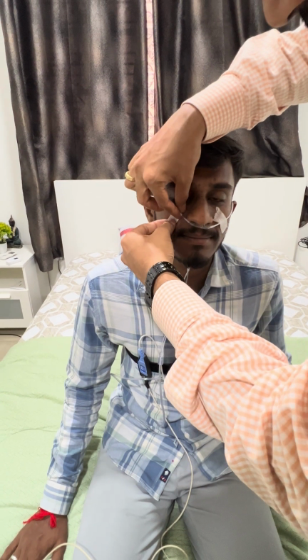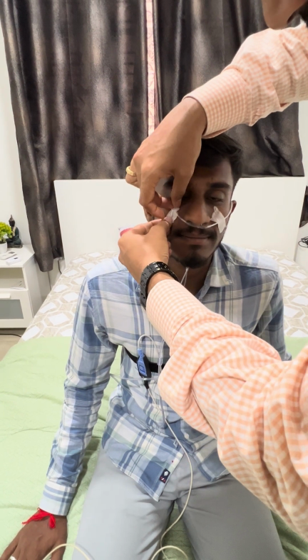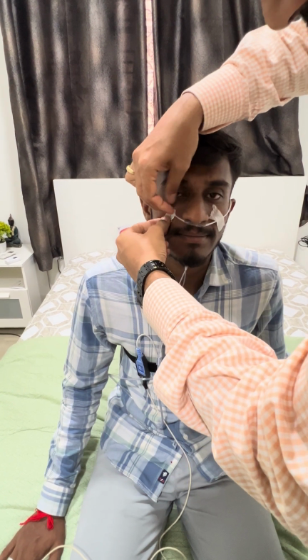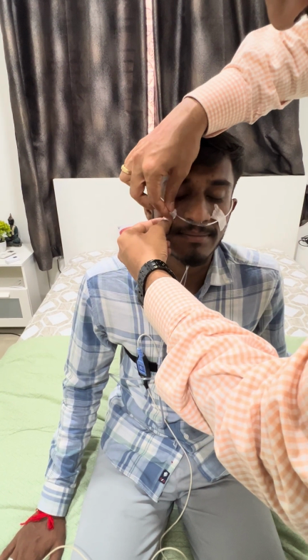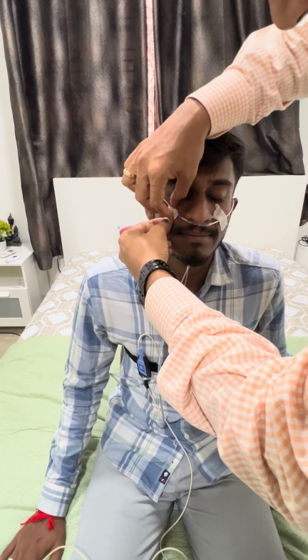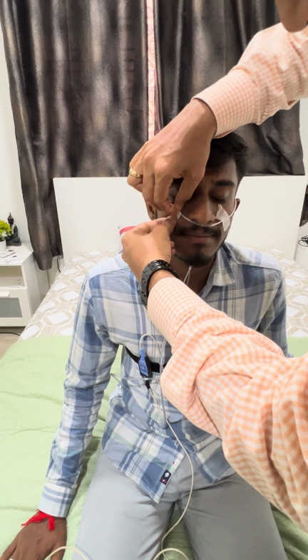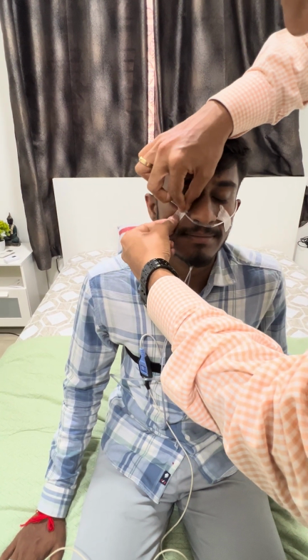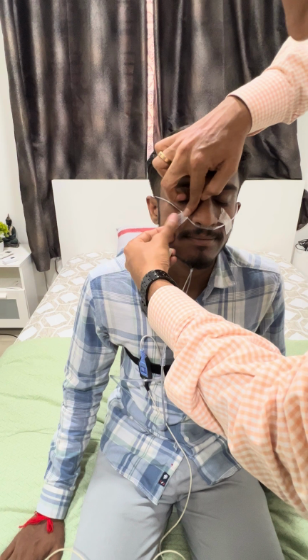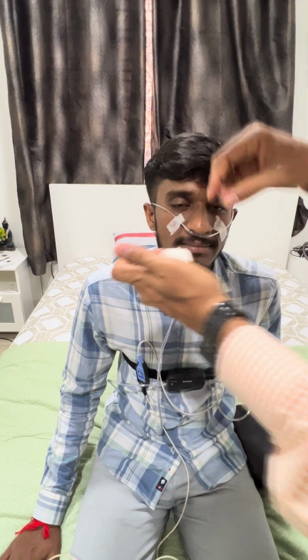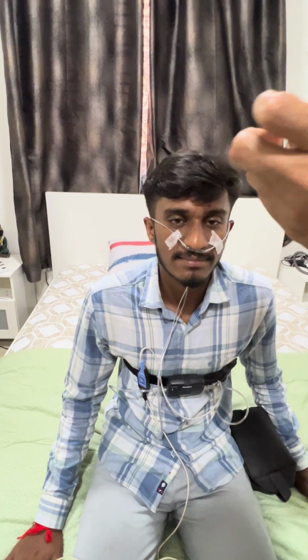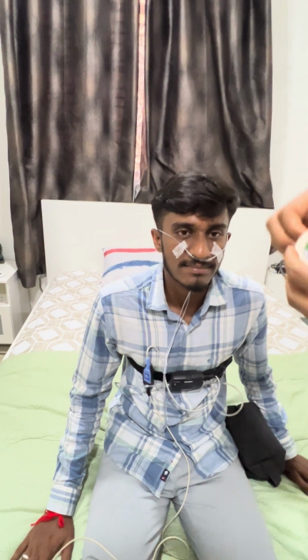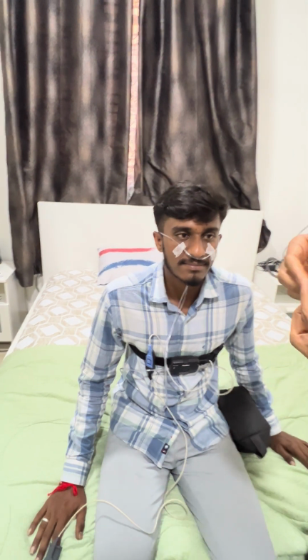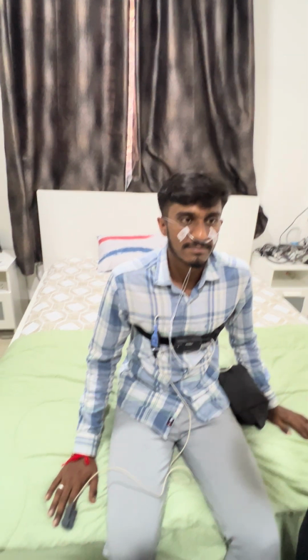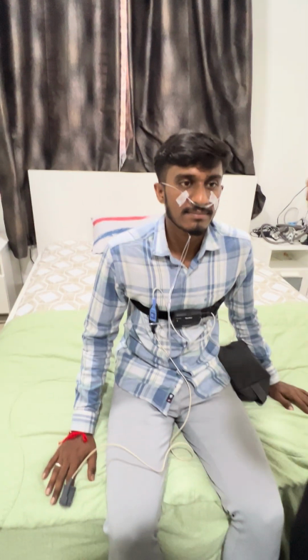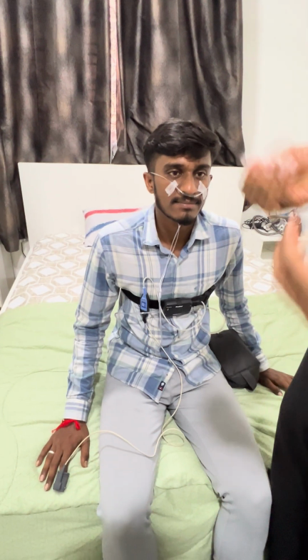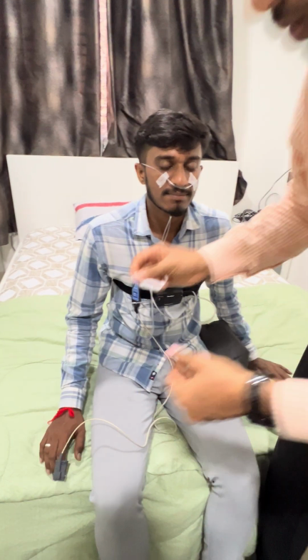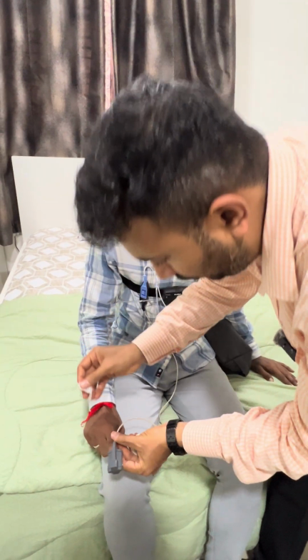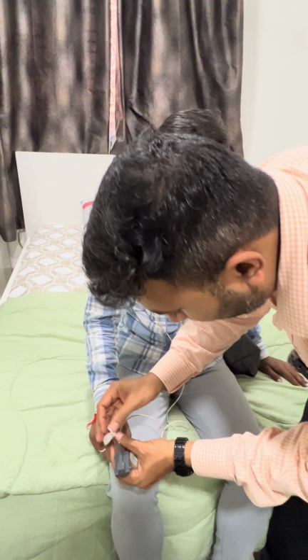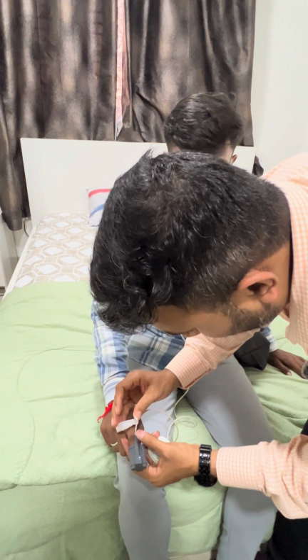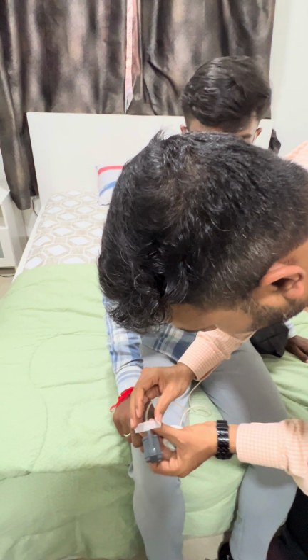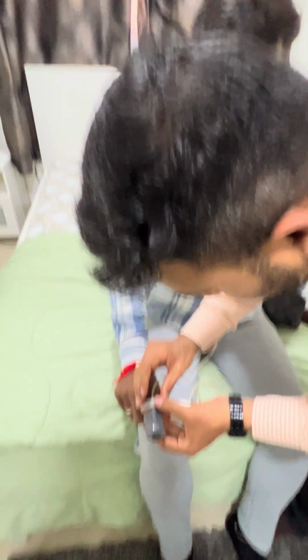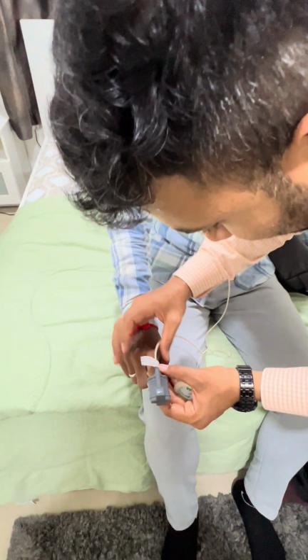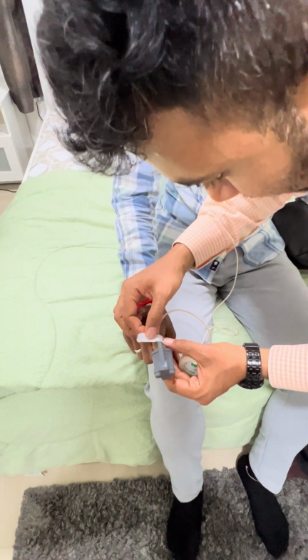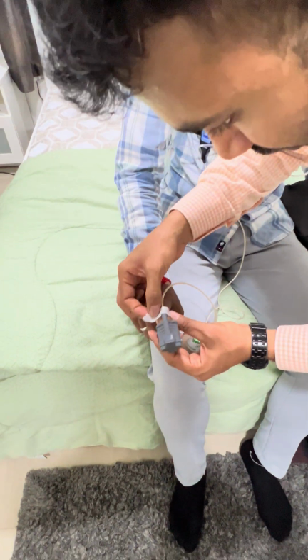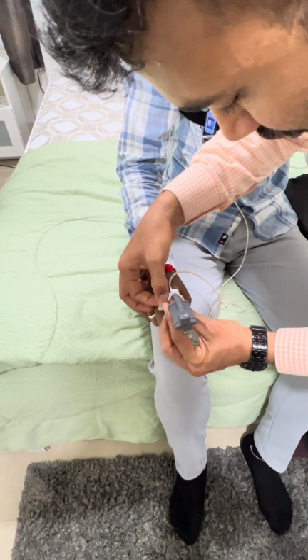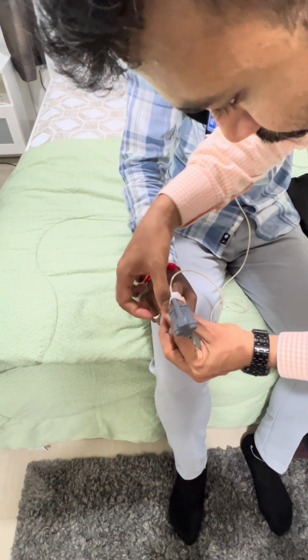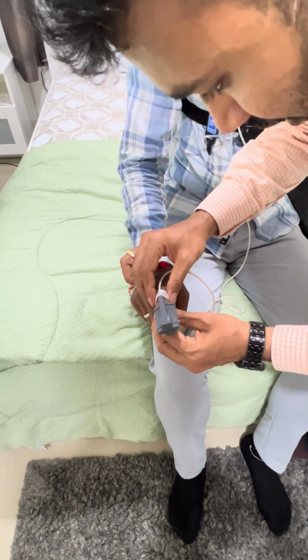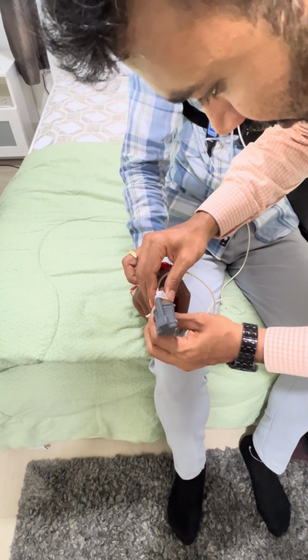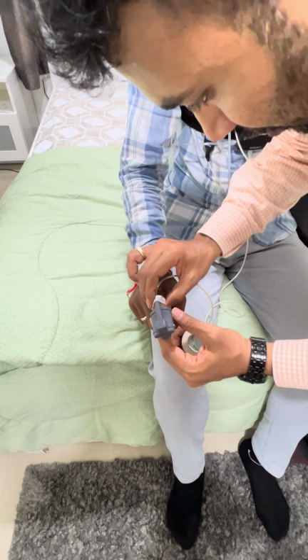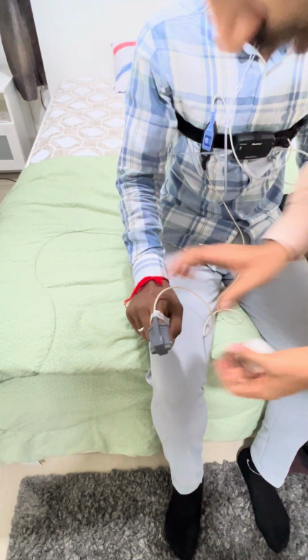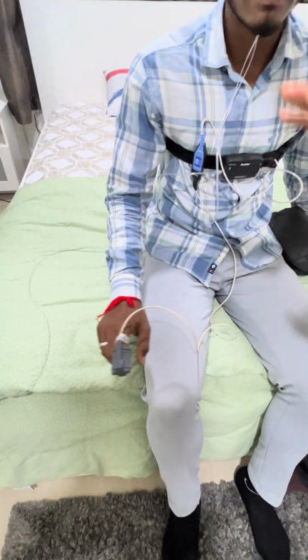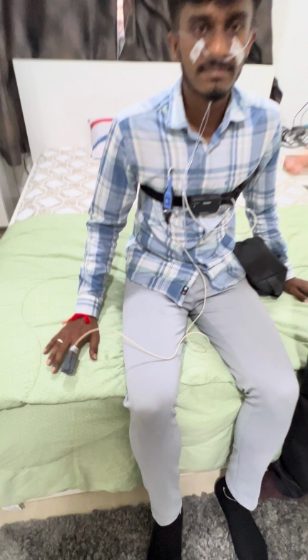Also apply one piece of micropore to the finger so that it holds tight and the oximetry probe doesn't come out.